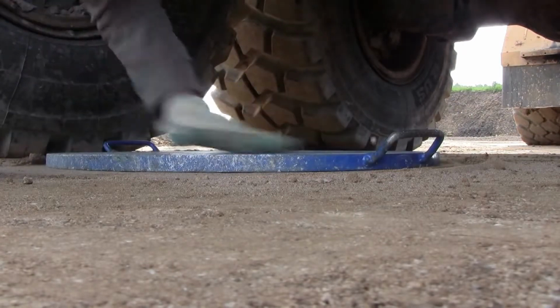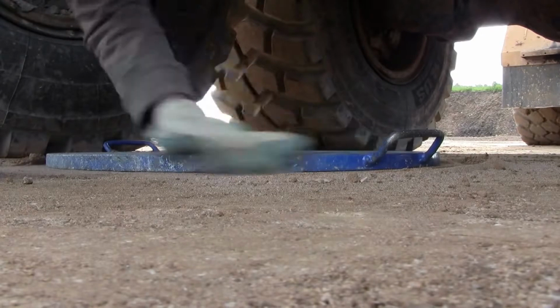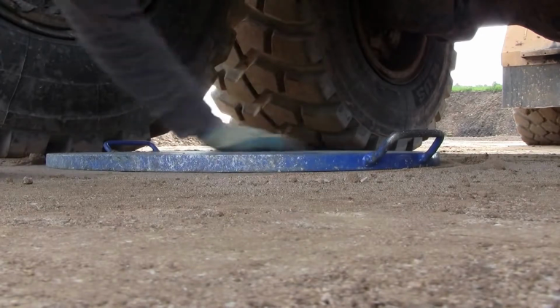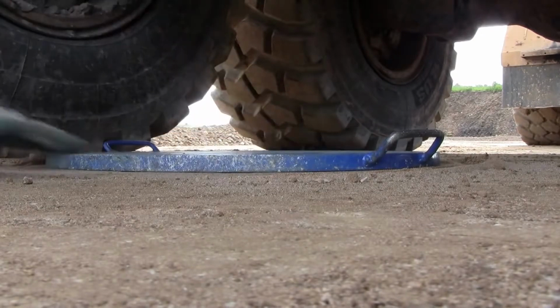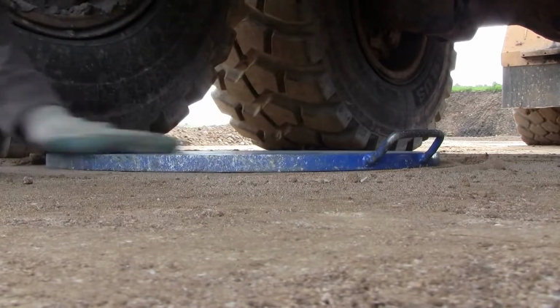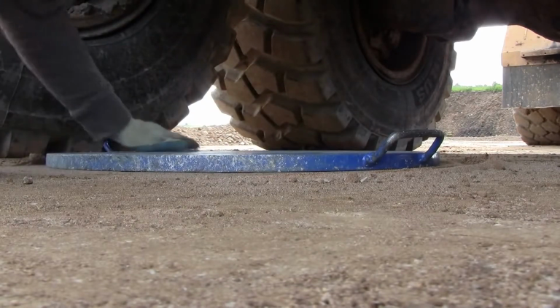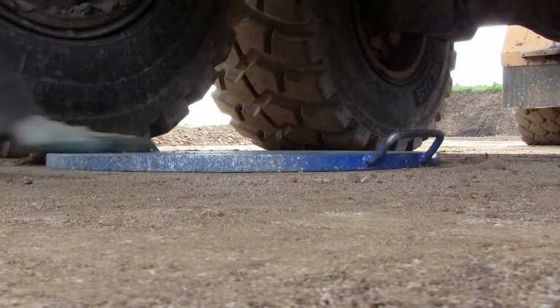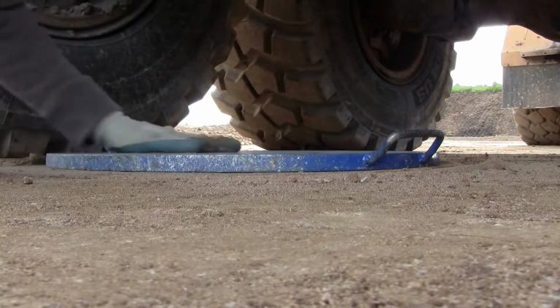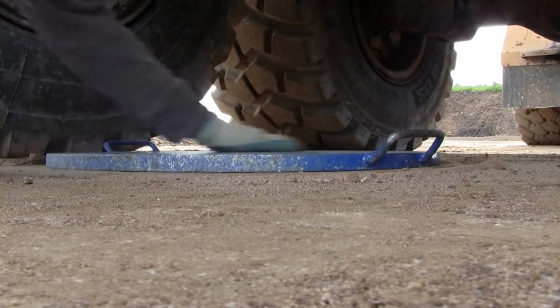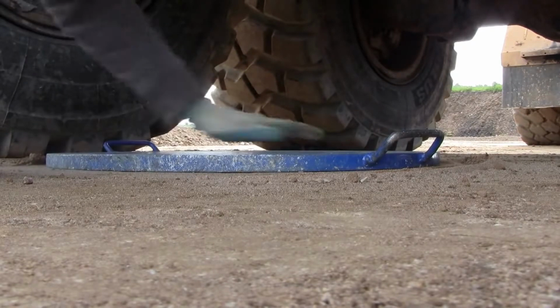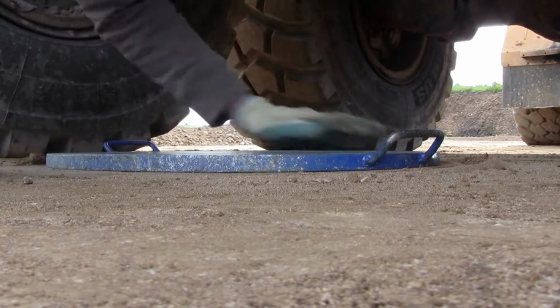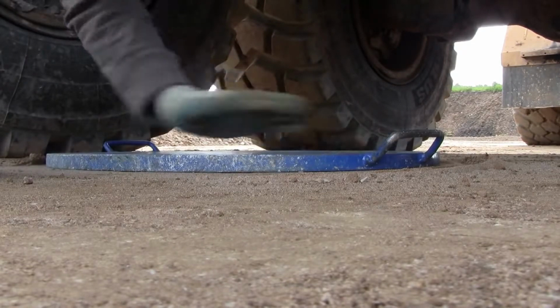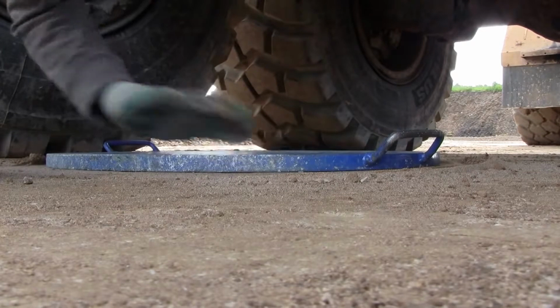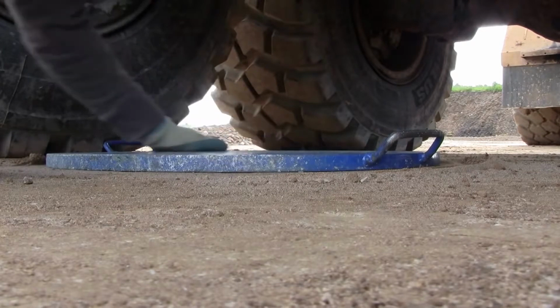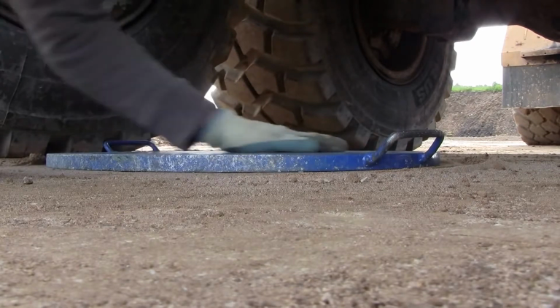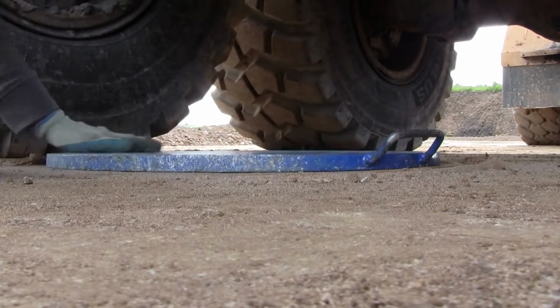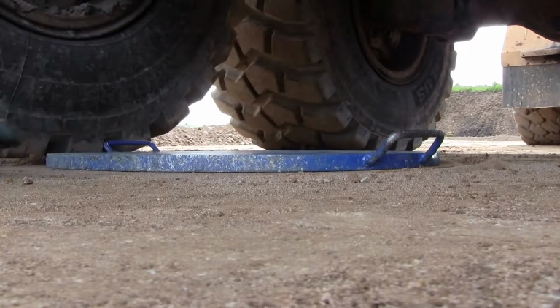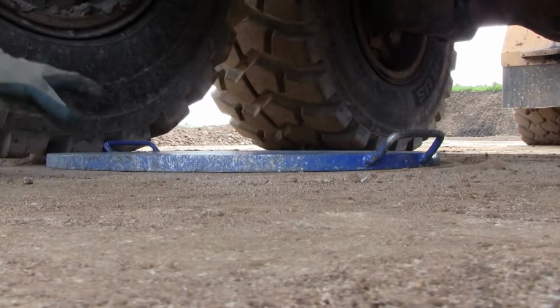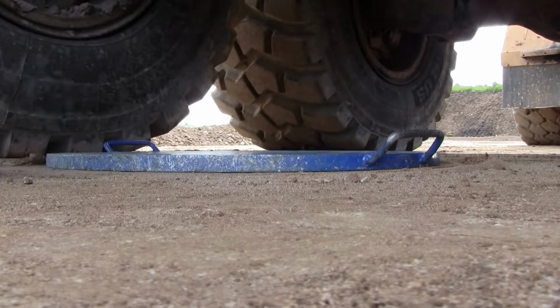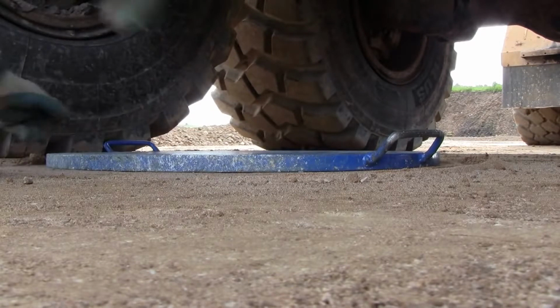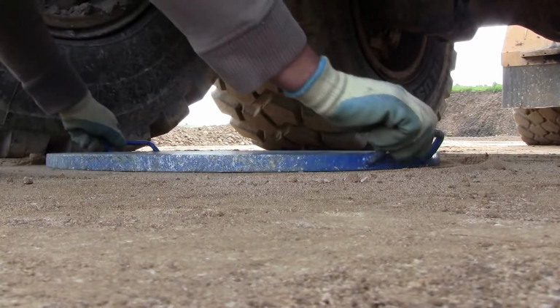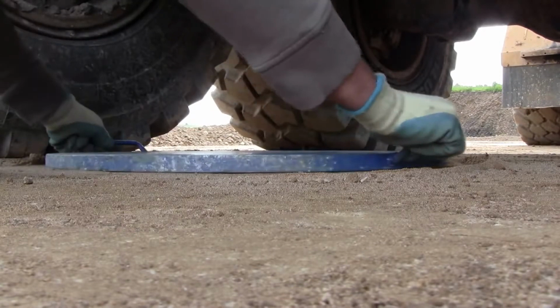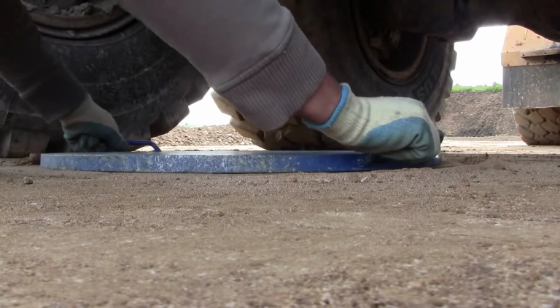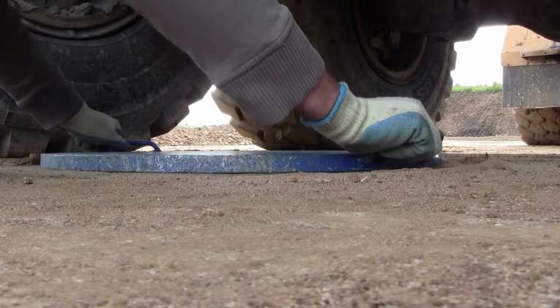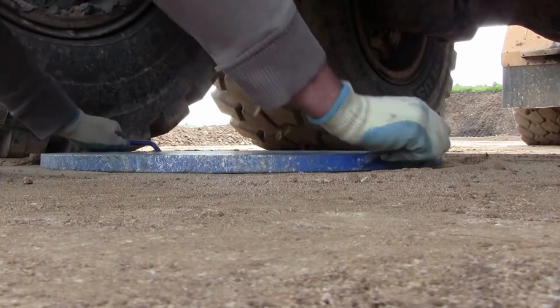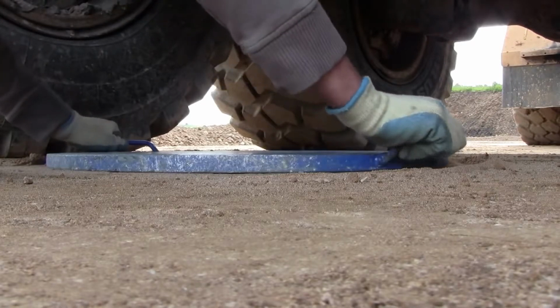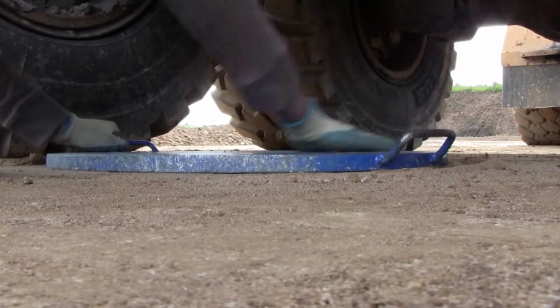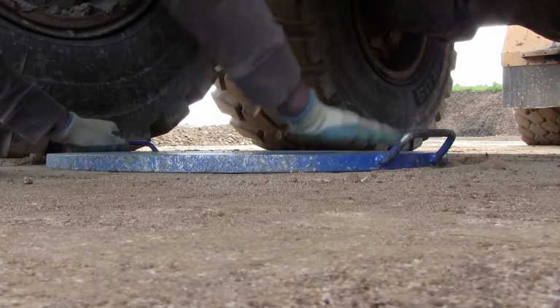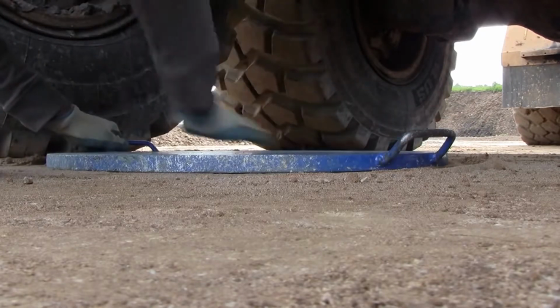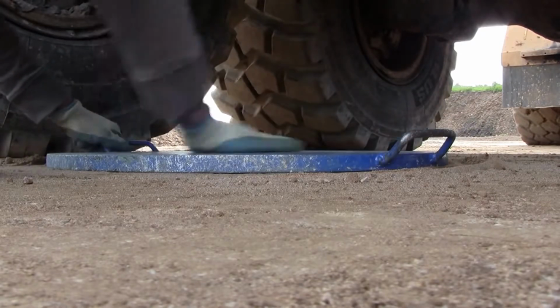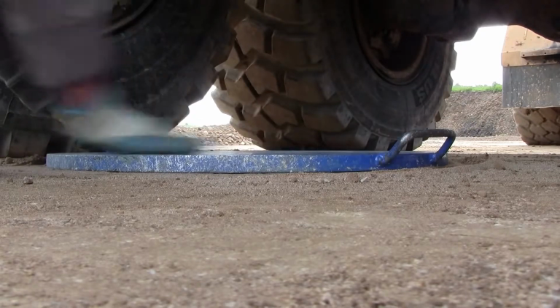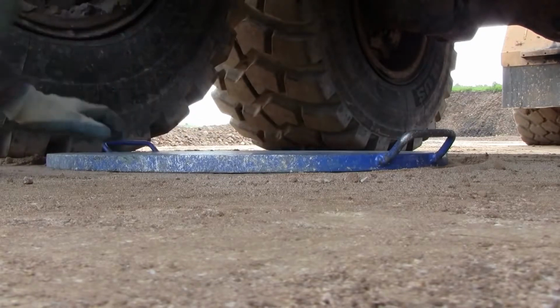This is a 600mm plate we're using here. We can use different sizes. This one will give a zone of influence under the plate of about 1.2 metres, which is what the client requires for these tests.